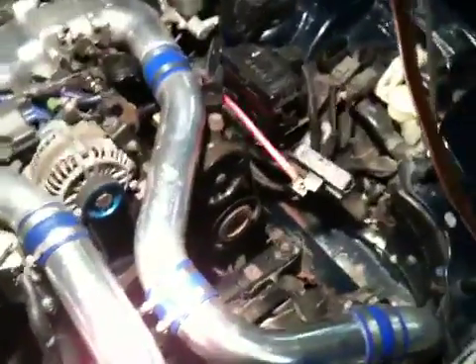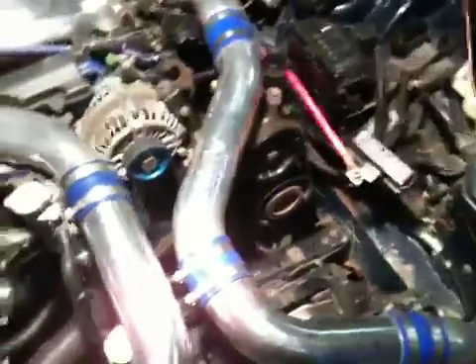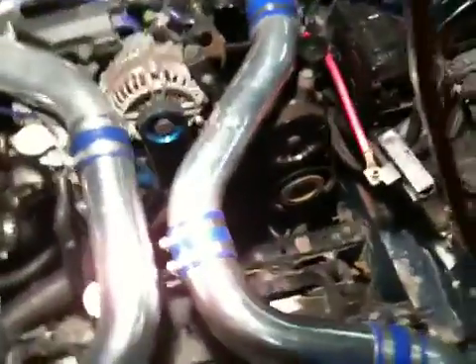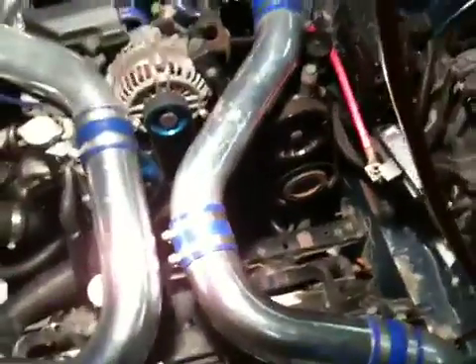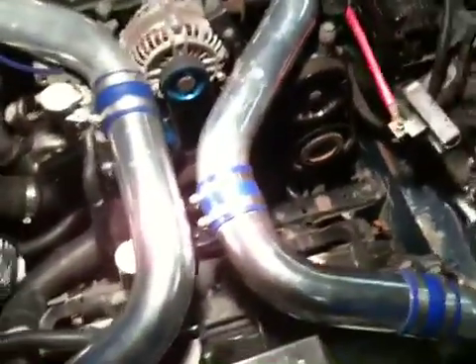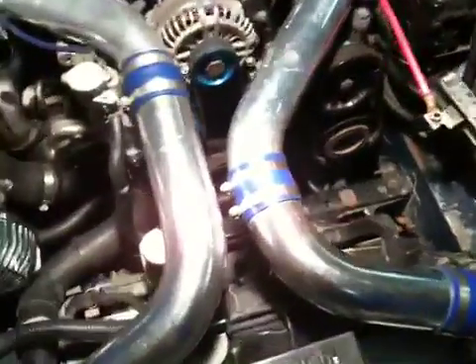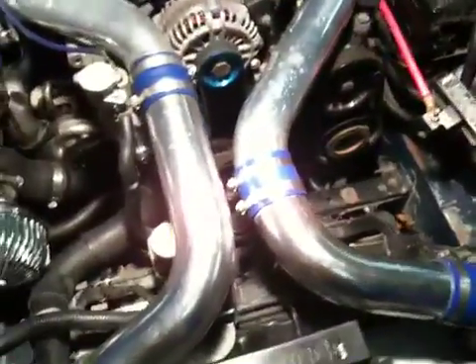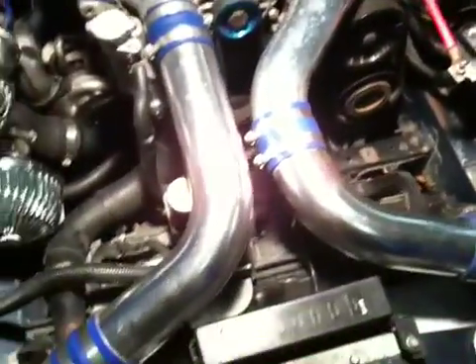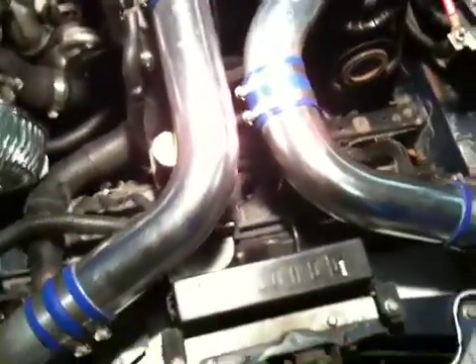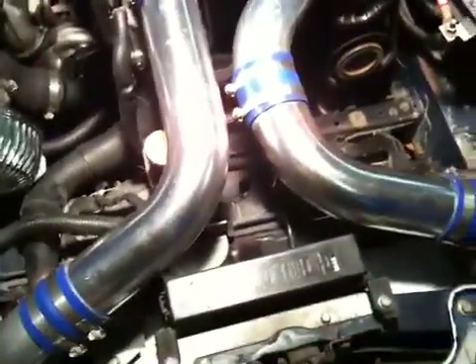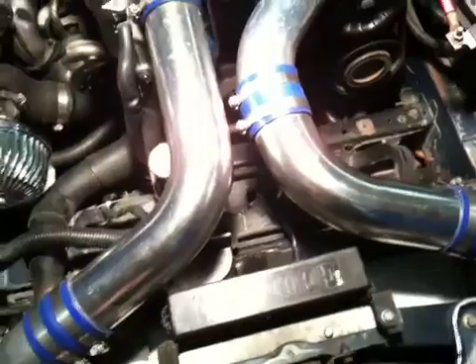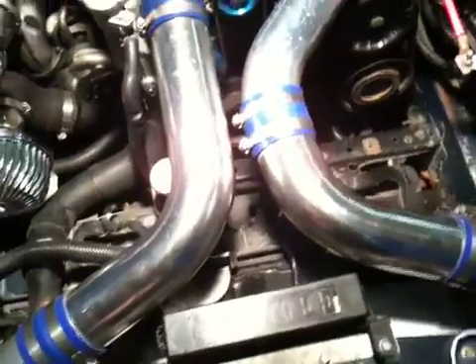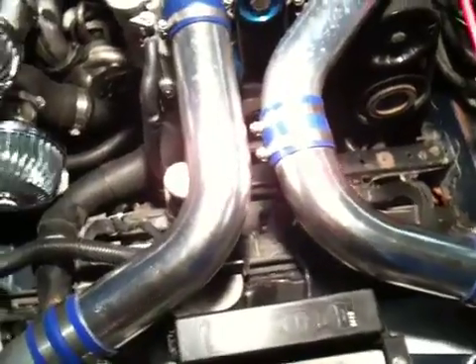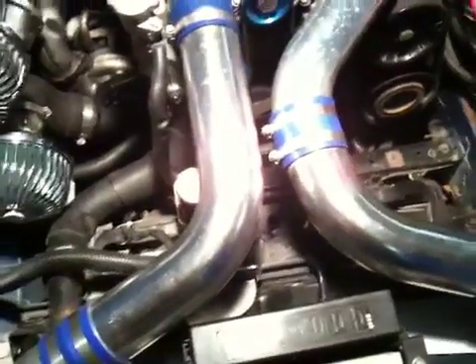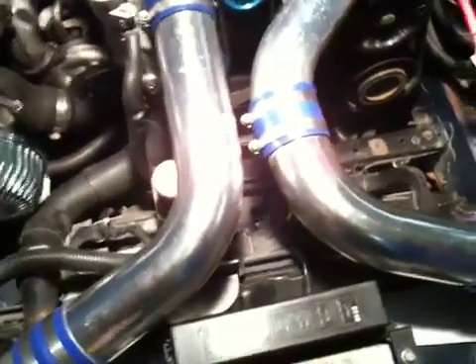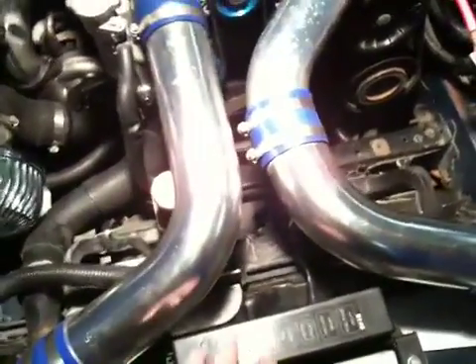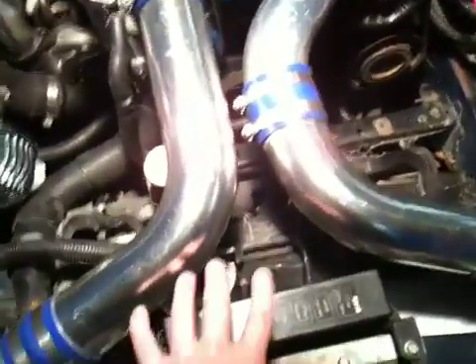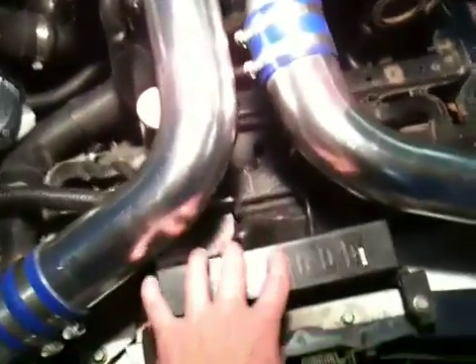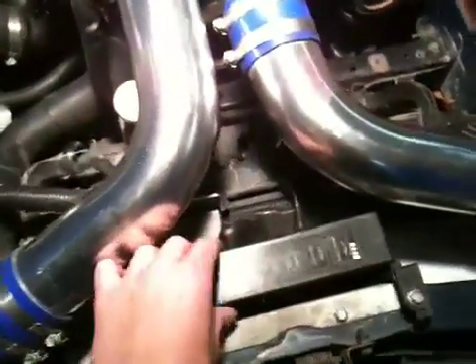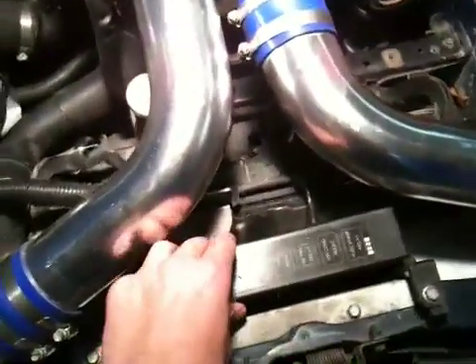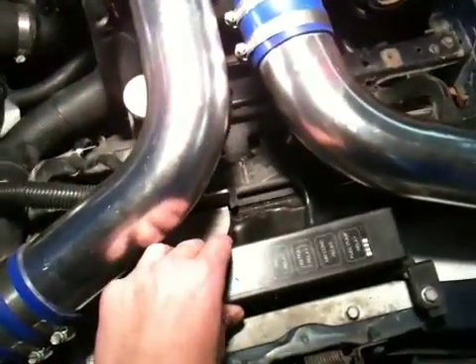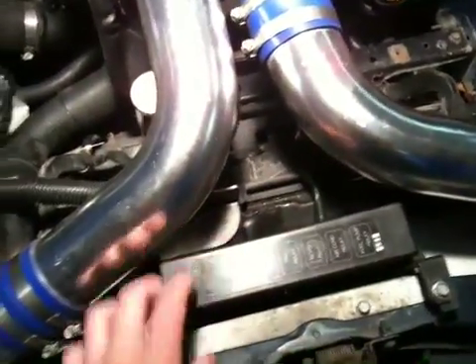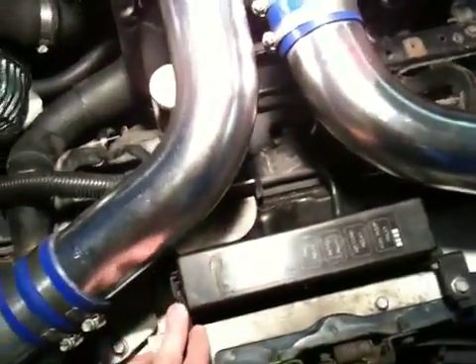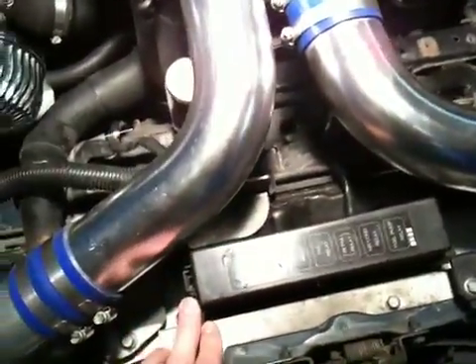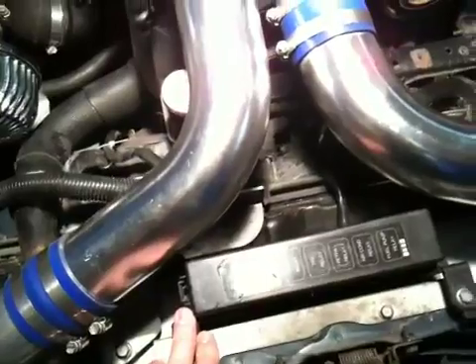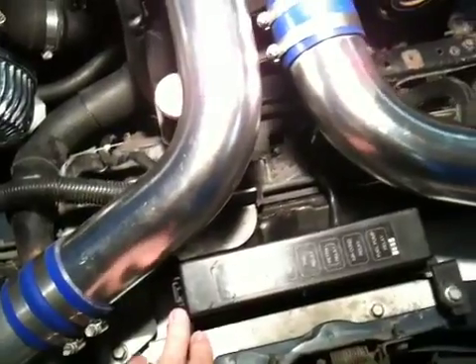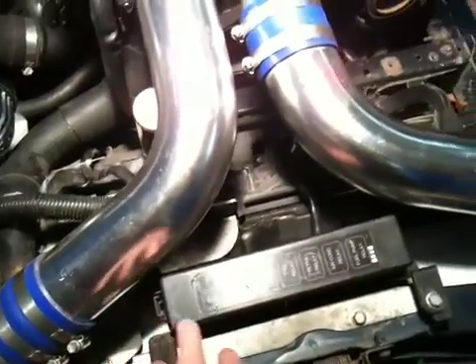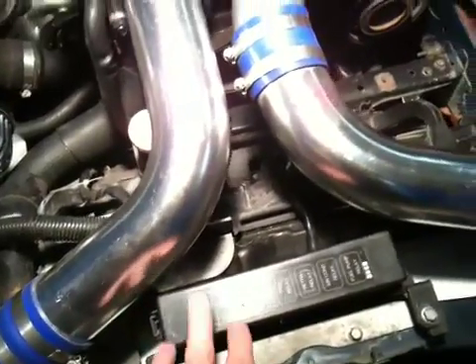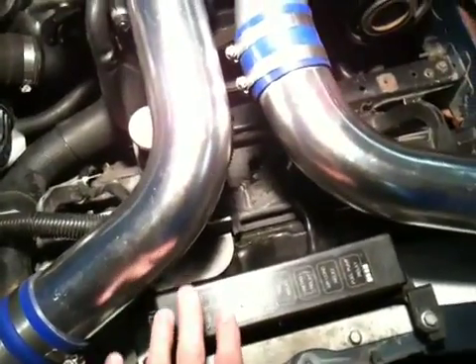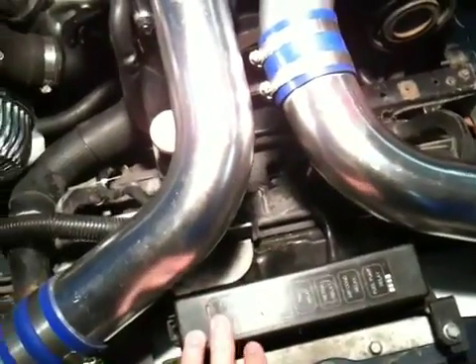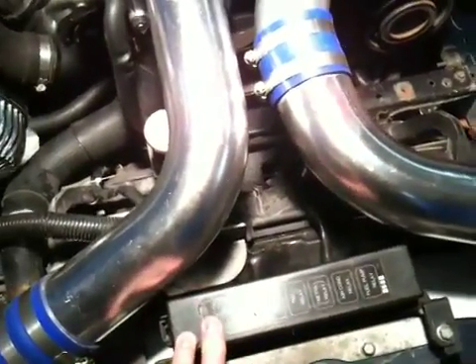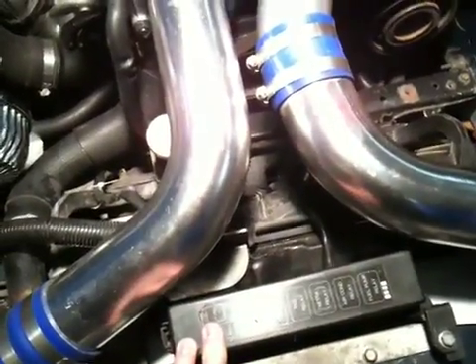Some things are going to be located differently on my car because I put in a front-mount intercooler. Some of the fuses — this panel isn't located here normally, but it fits there quite nicely.